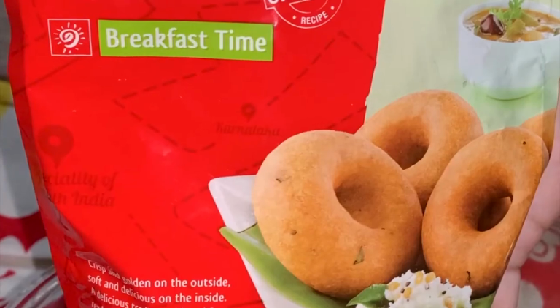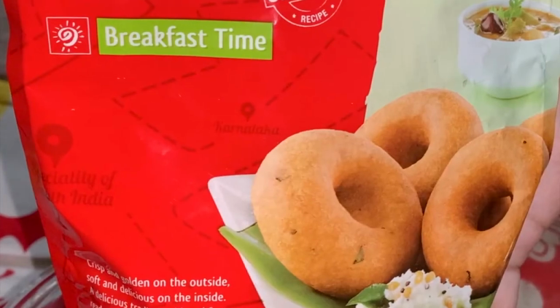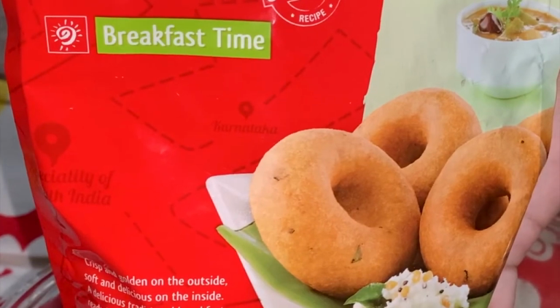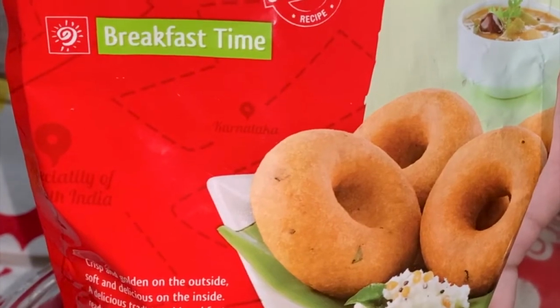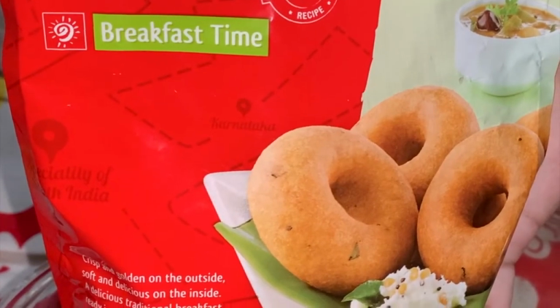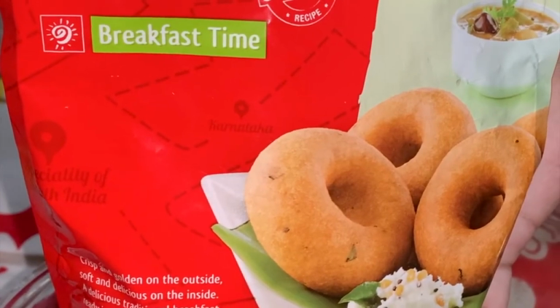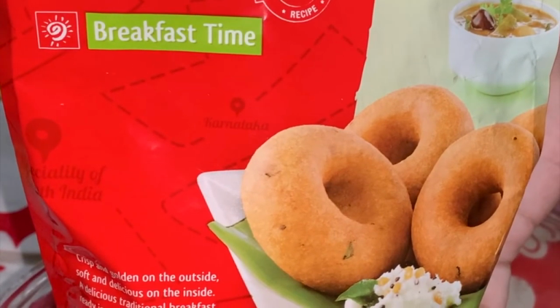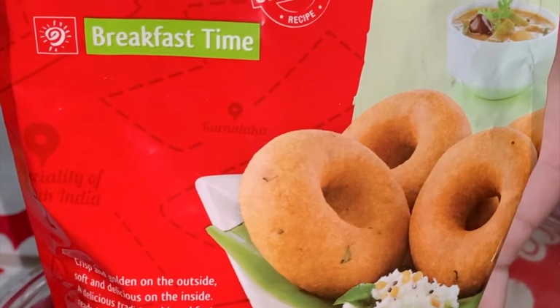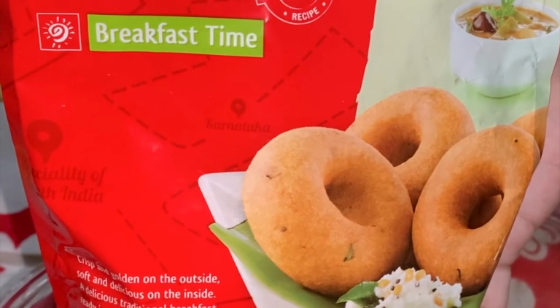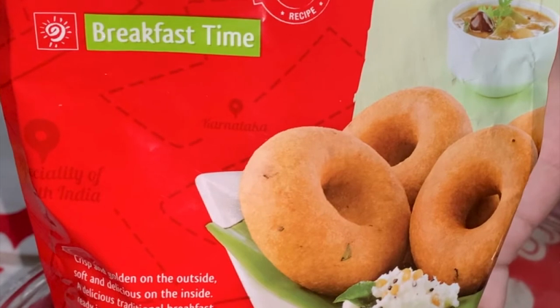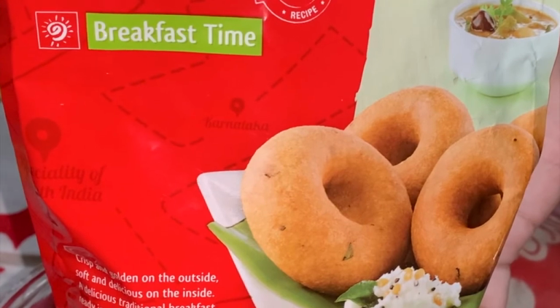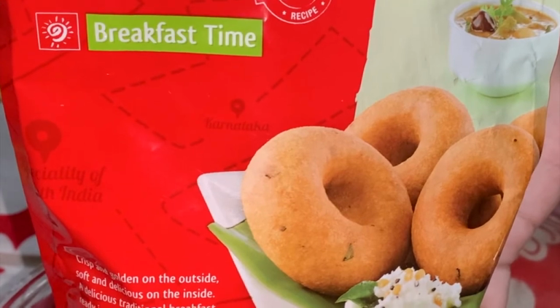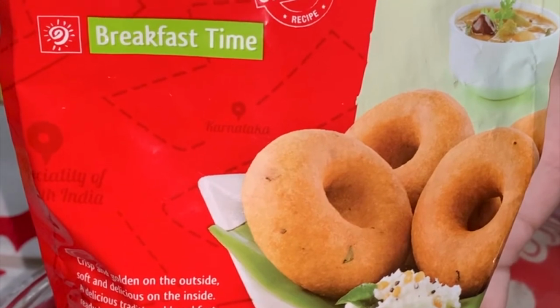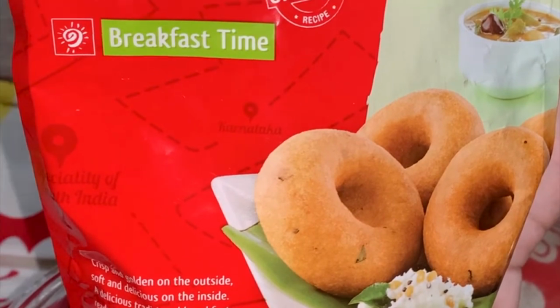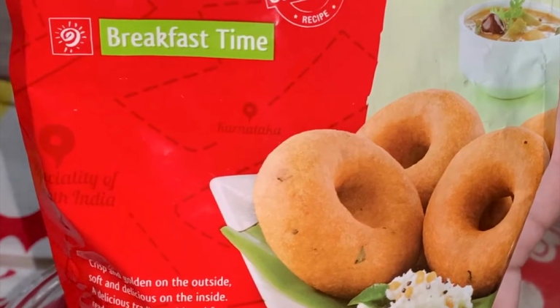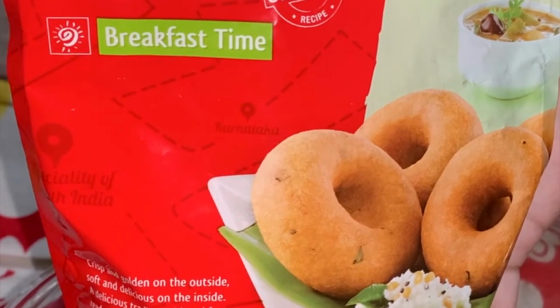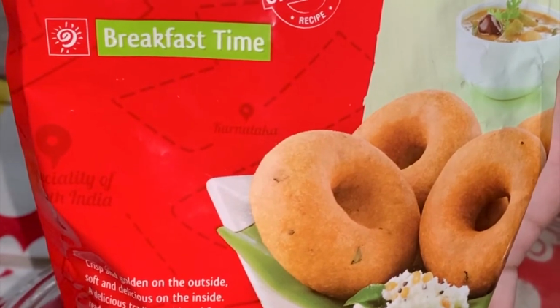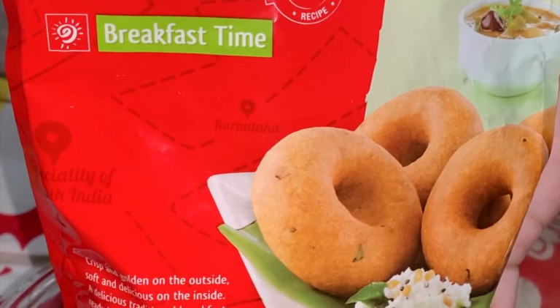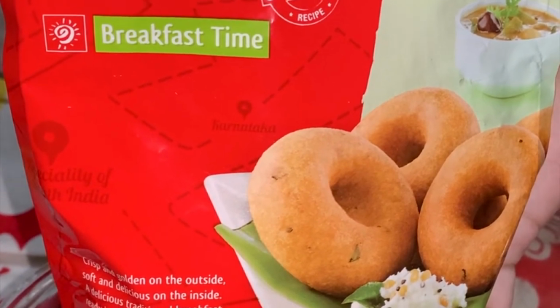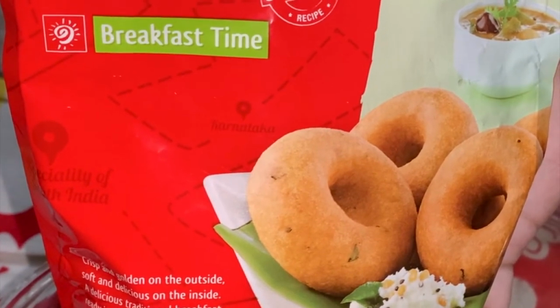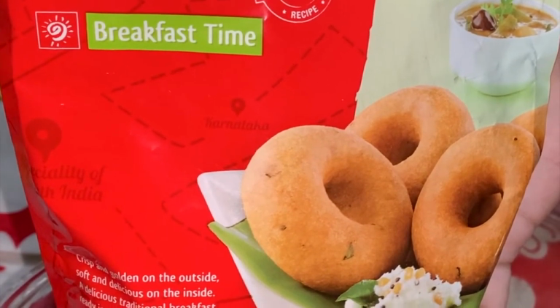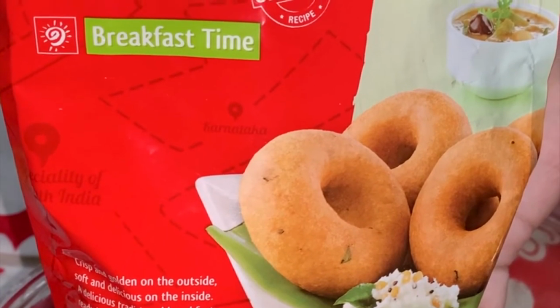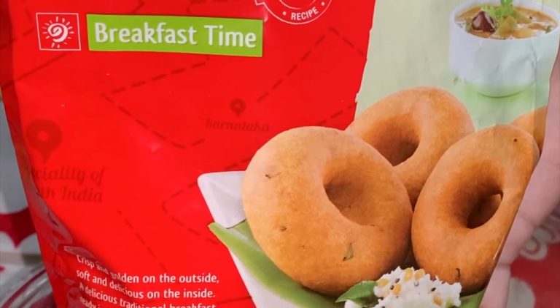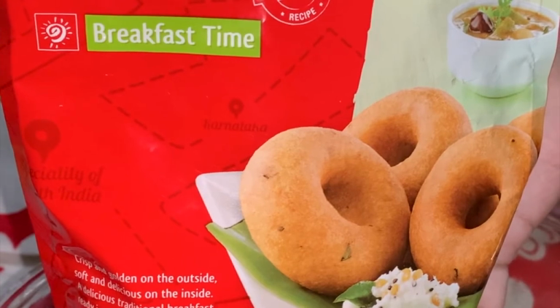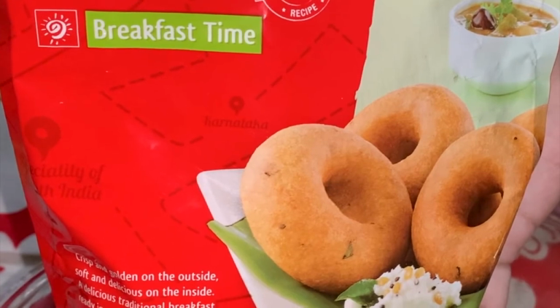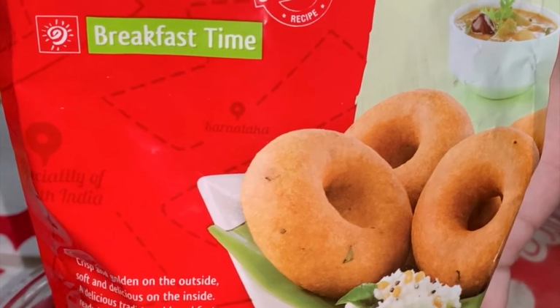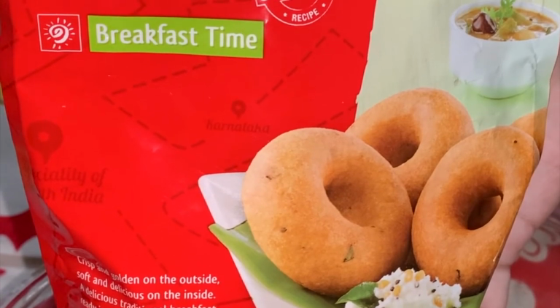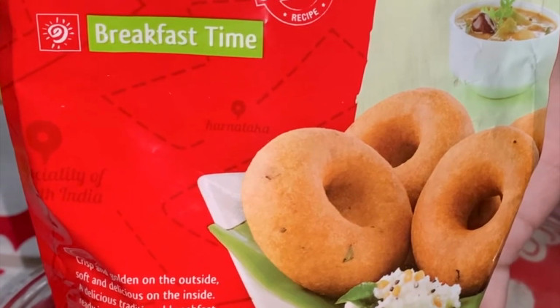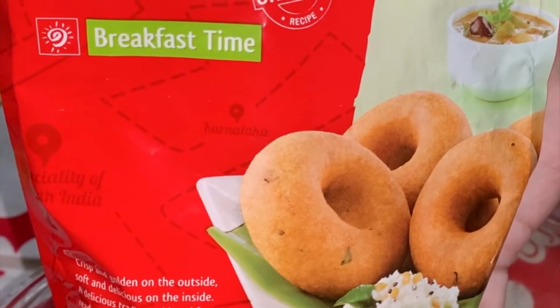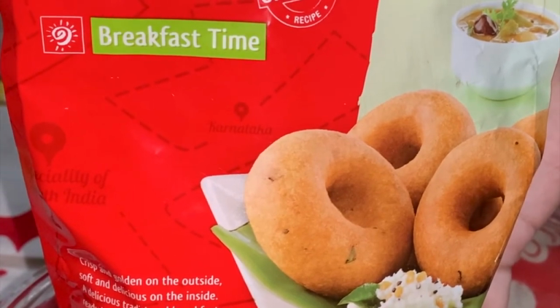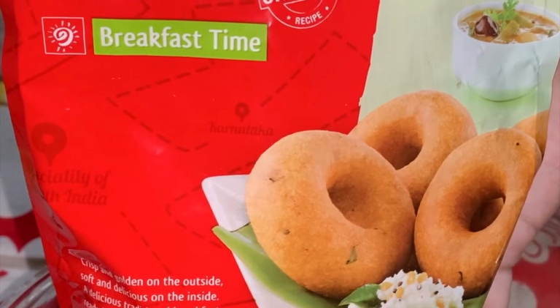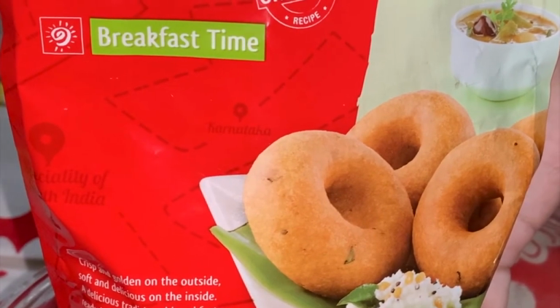Today I will make a South Indian dish, Vara. I have brought this Vara mix packet, so everything has been made — no masala, no salt needed.